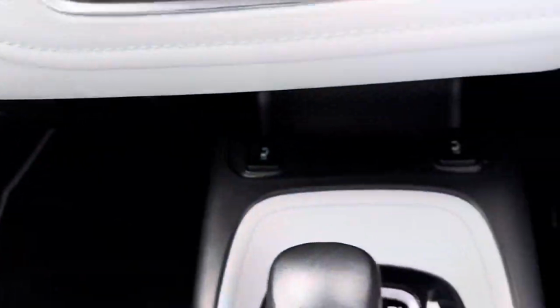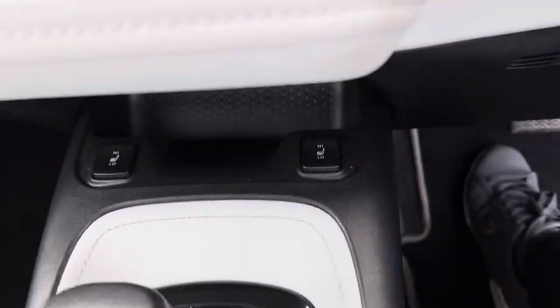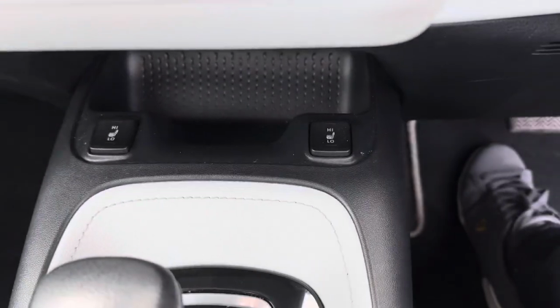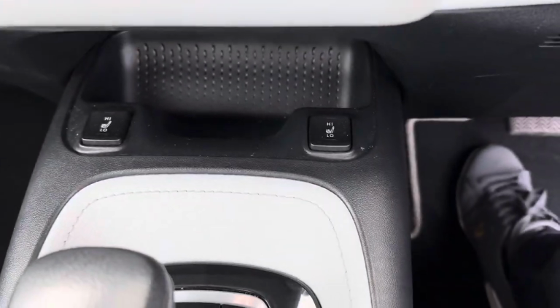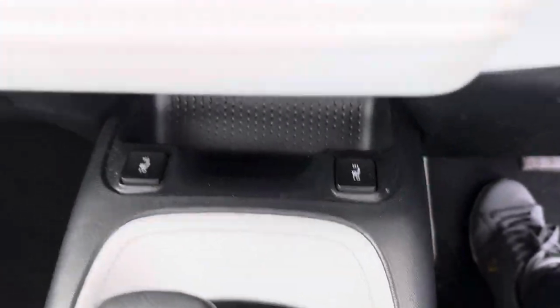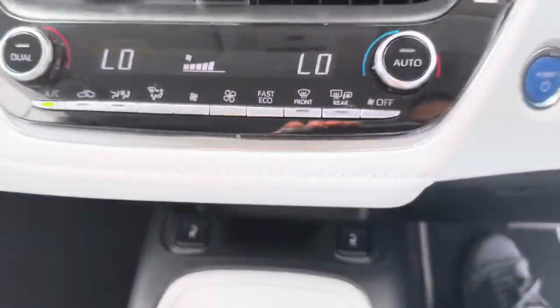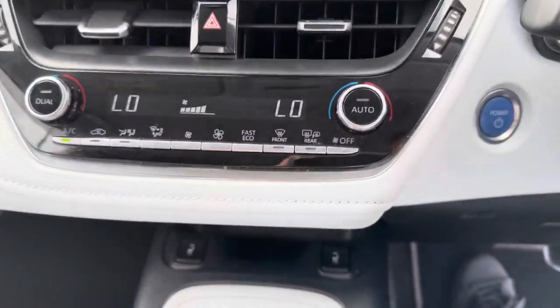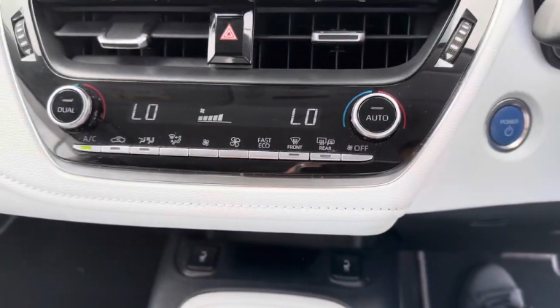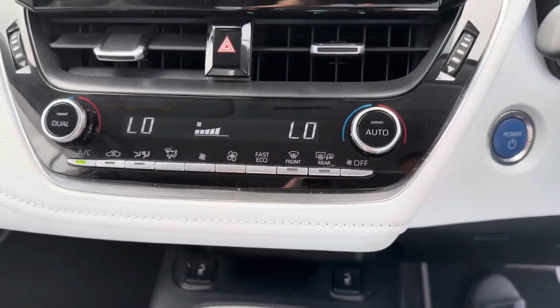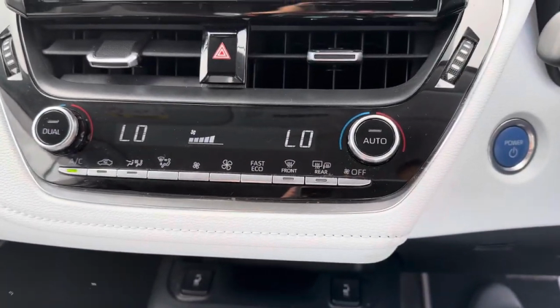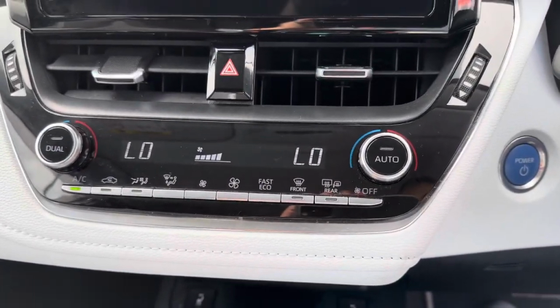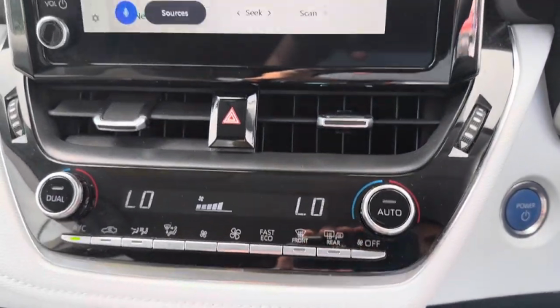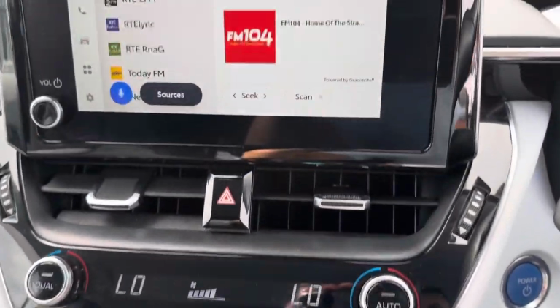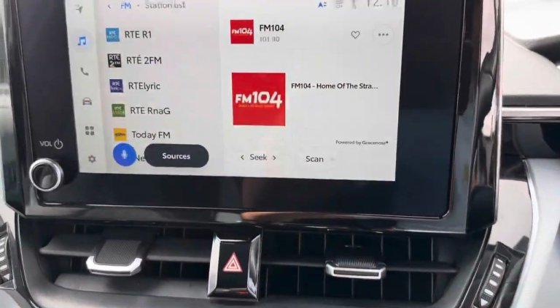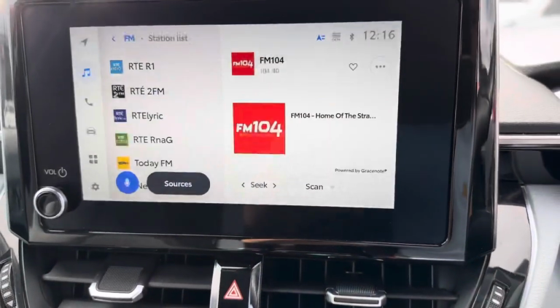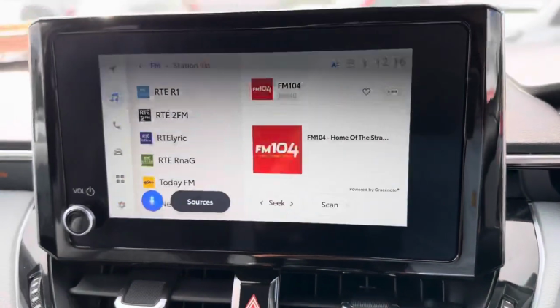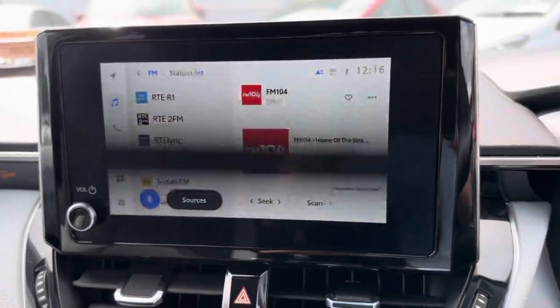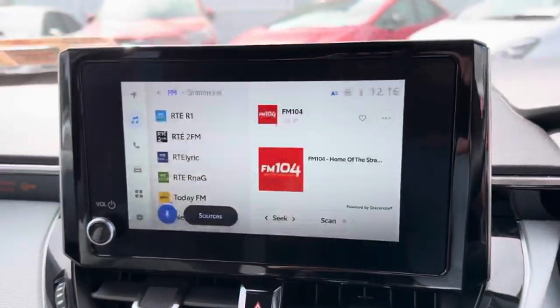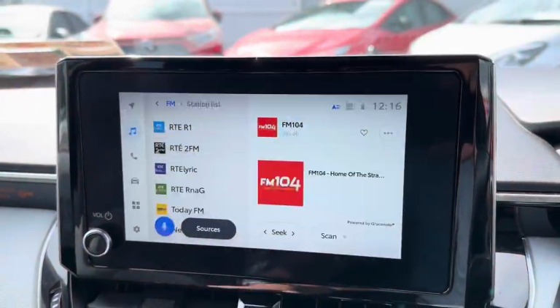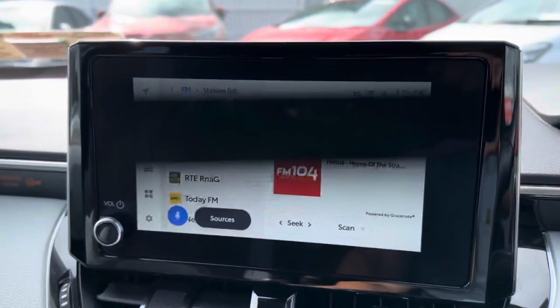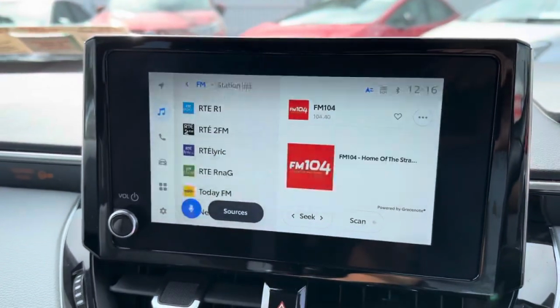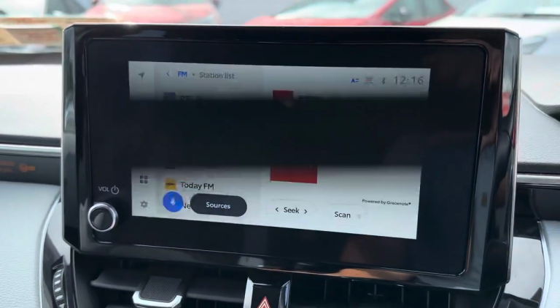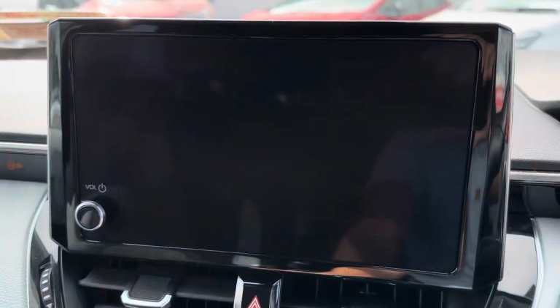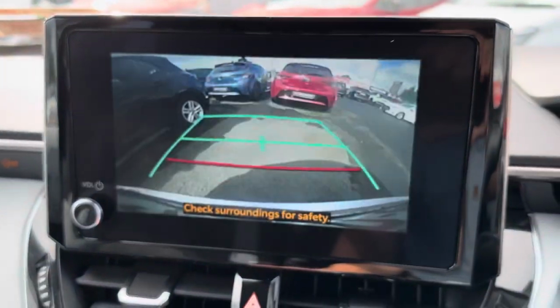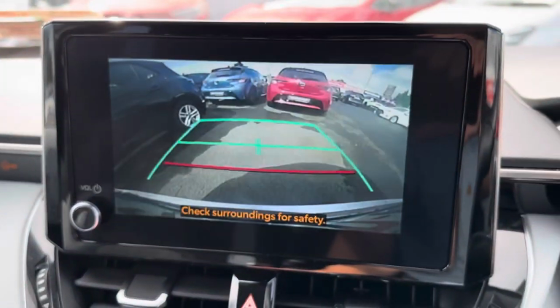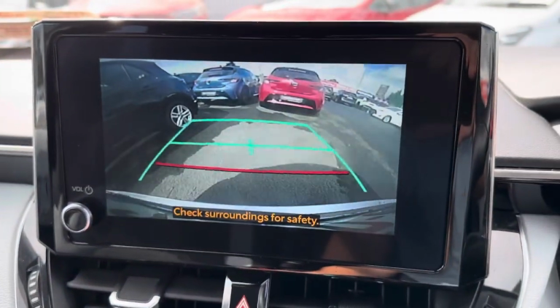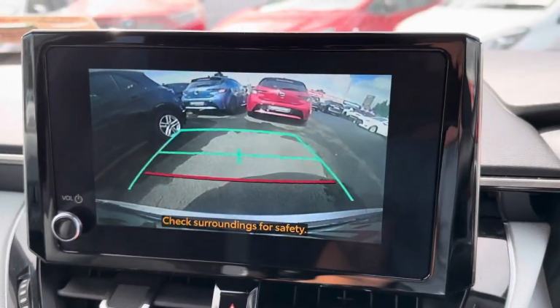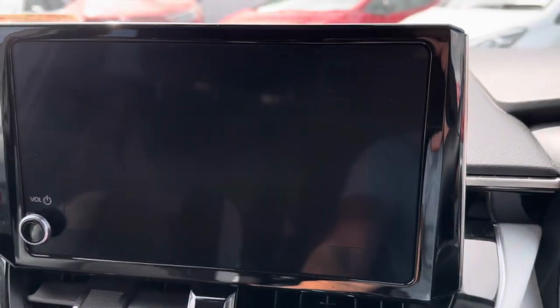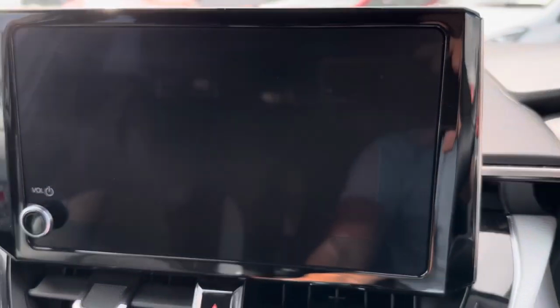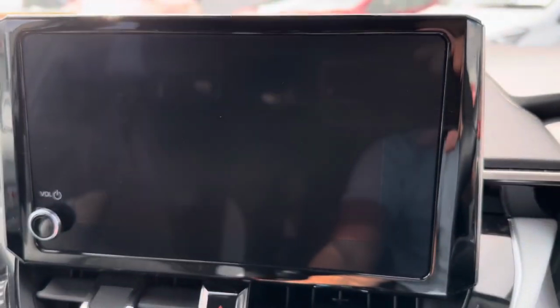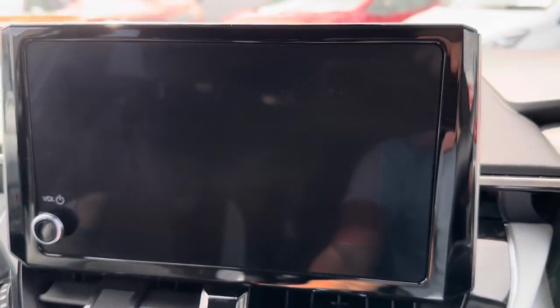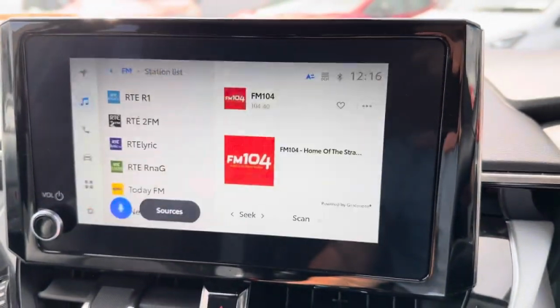Black and grey cloth seats, fully adjustable with lumbar support. 3-spoke multi-function steering wheel. Heated seats, dual-zone air con climate control and audio, touchscreen radio, front camera, sat-nav, full Bluetooth, and Apple and Android CarPlay.